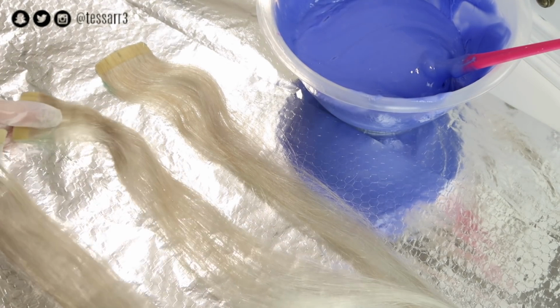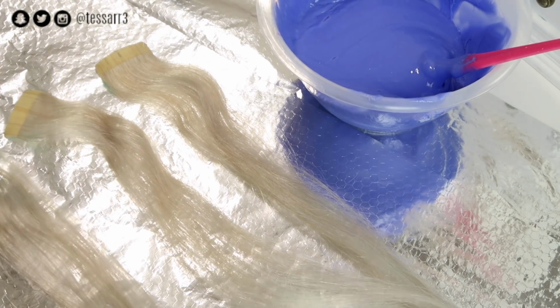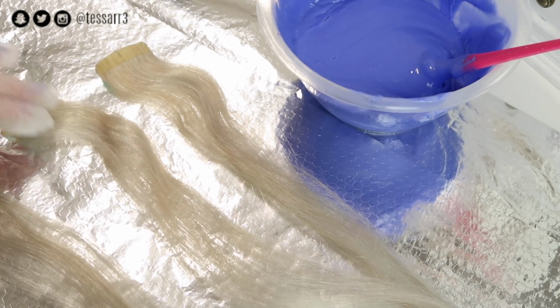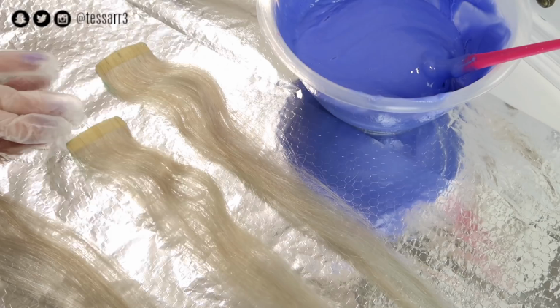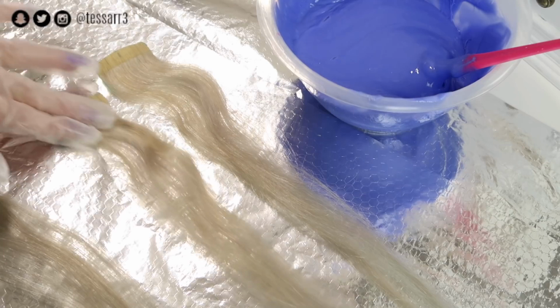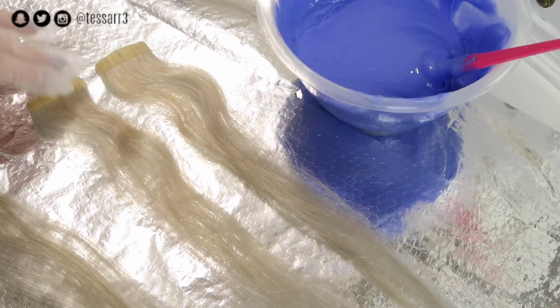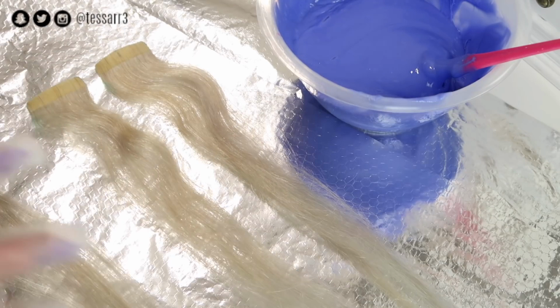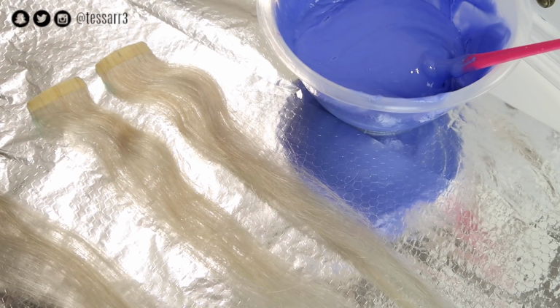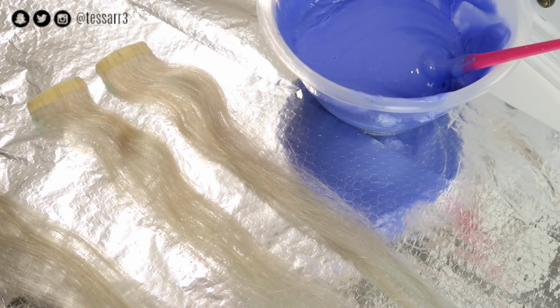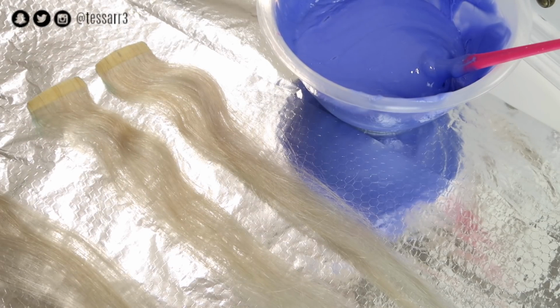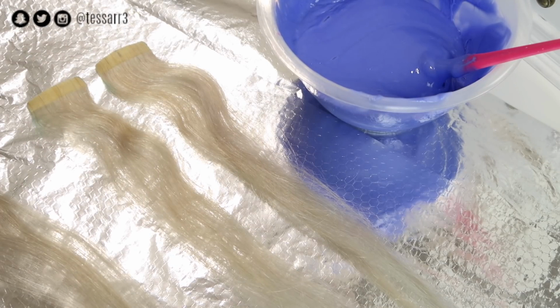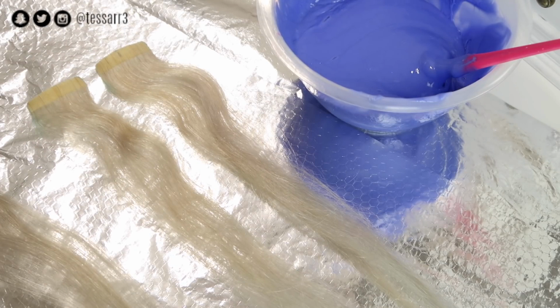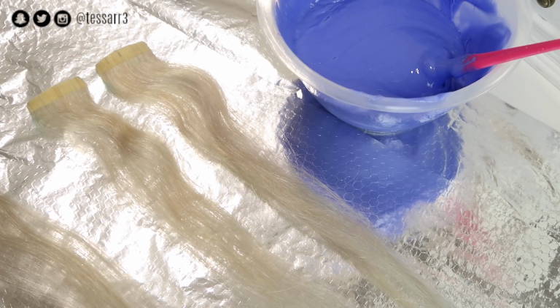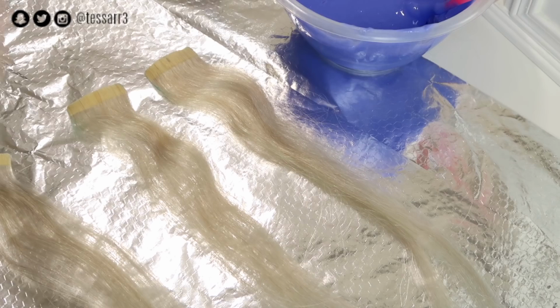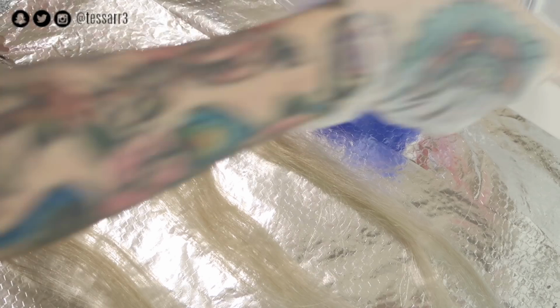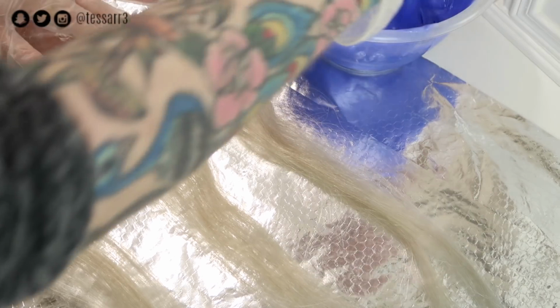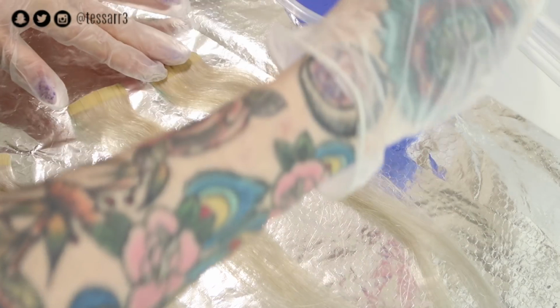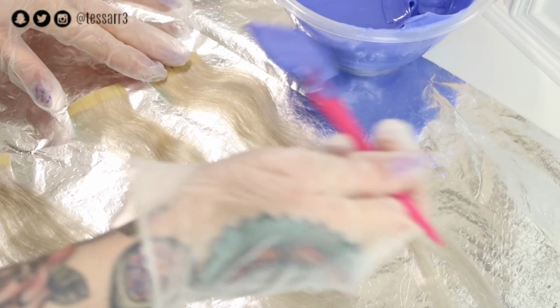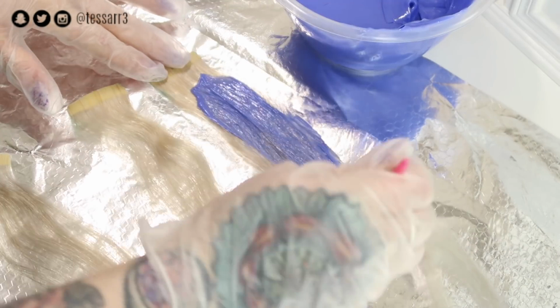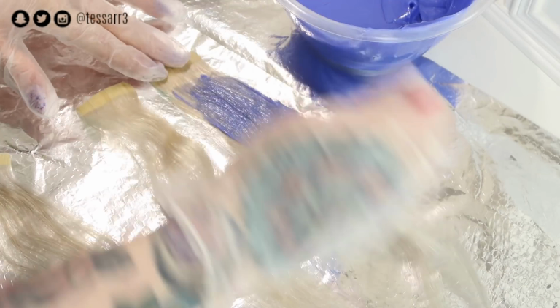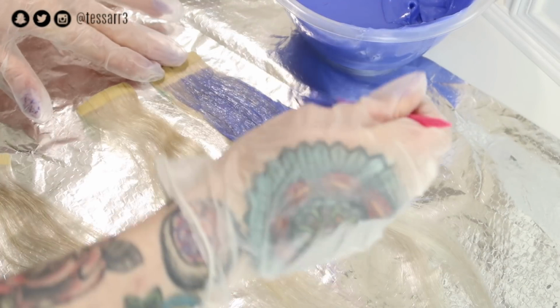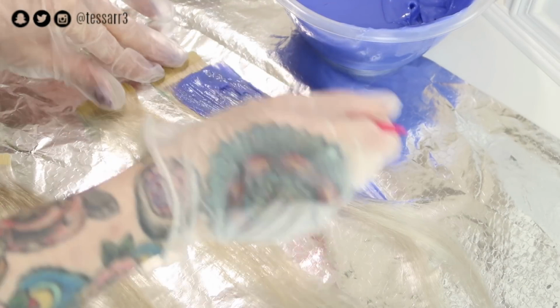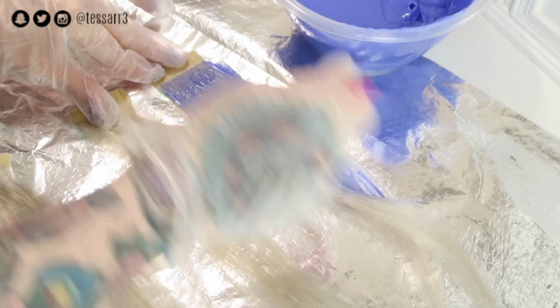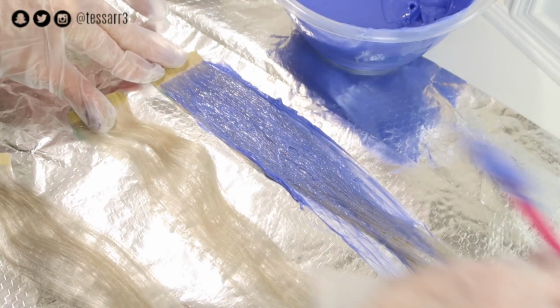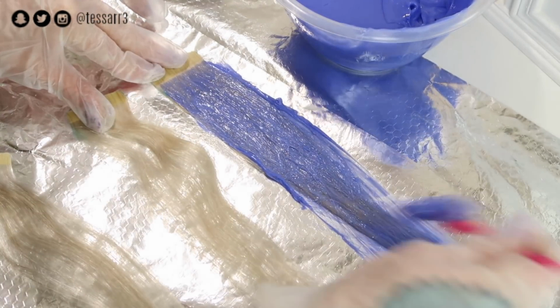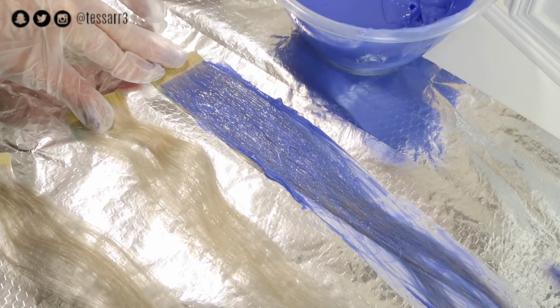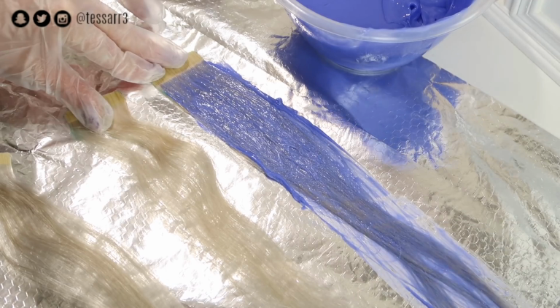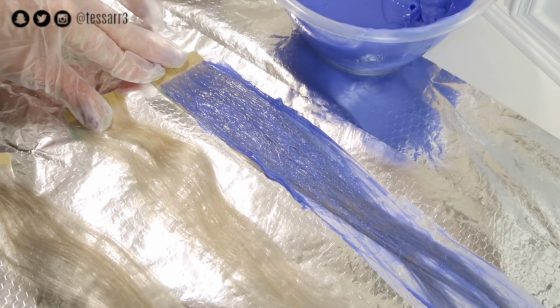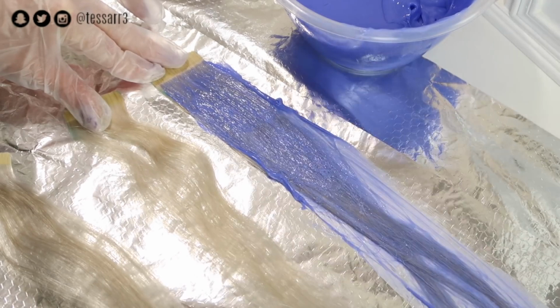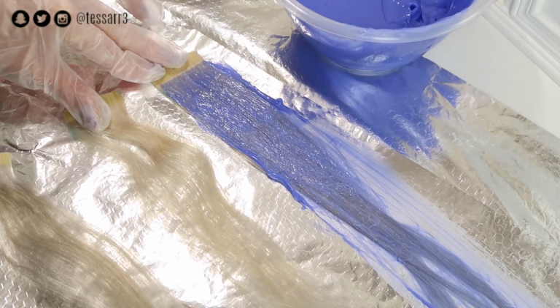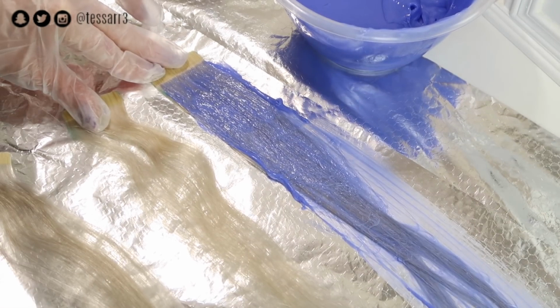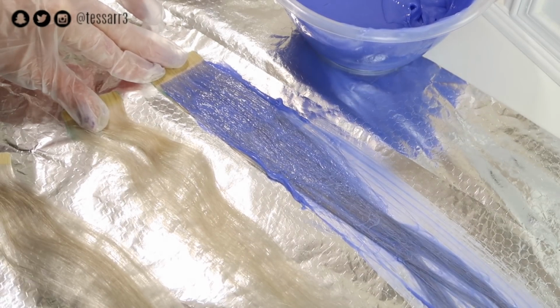I like to place some foil down on the work surface just to protect it from any of the dye. Brush the hair dye onto the extensions, making sure it is fully saturated on both sides. Don't forget to turn over the extensions so you won't miss any bits.